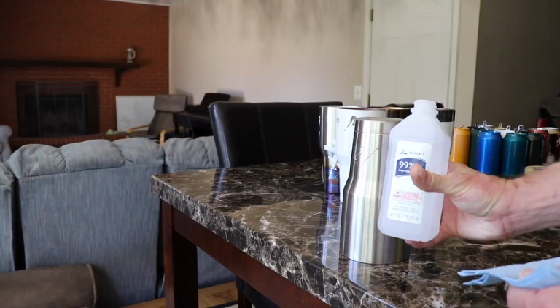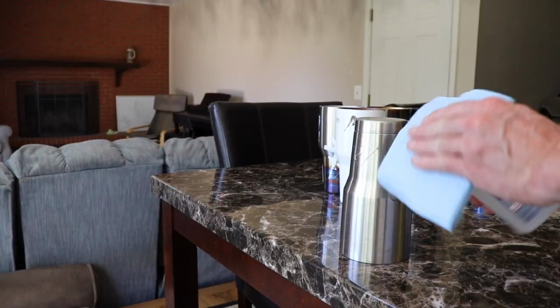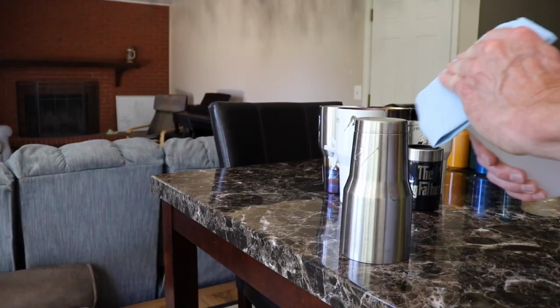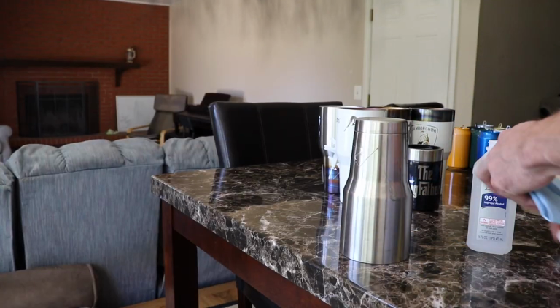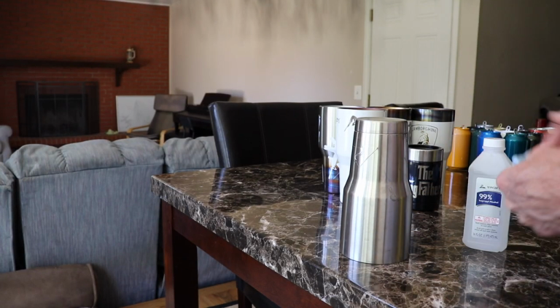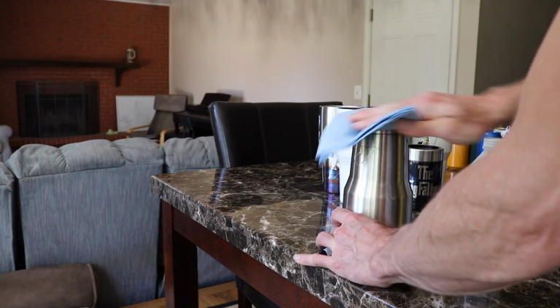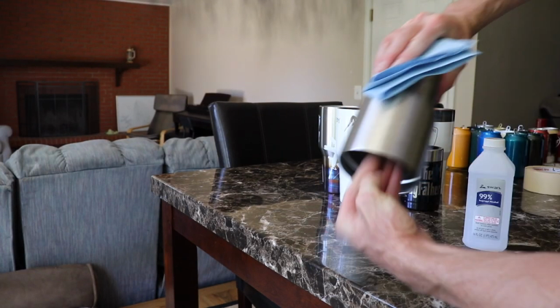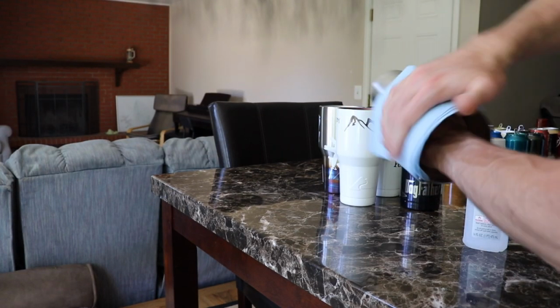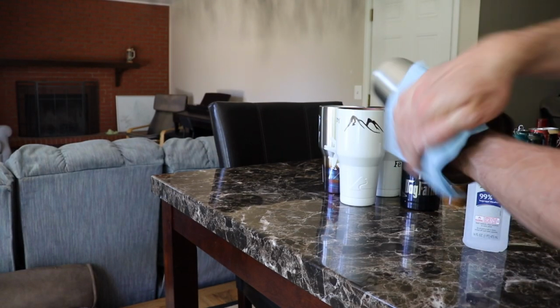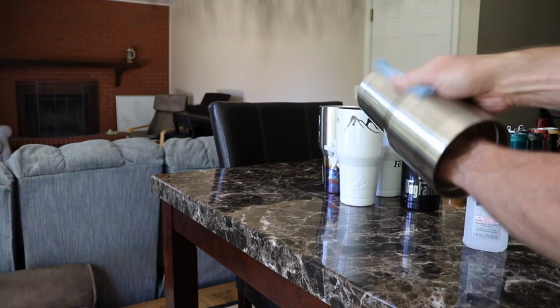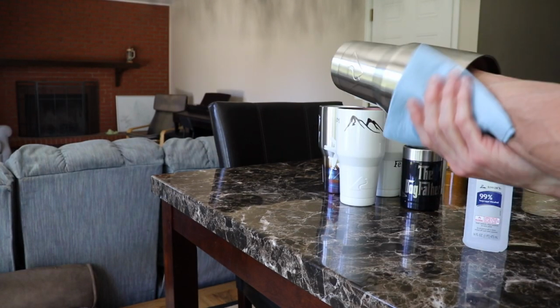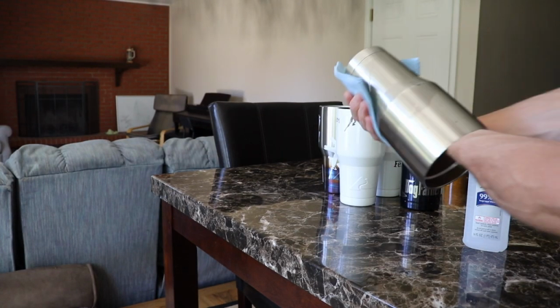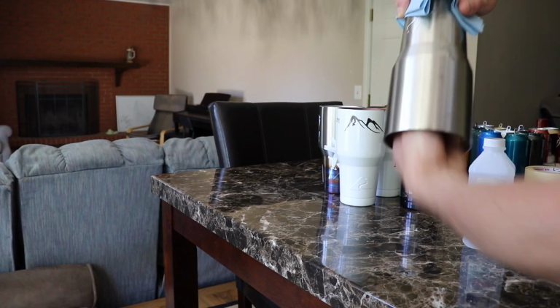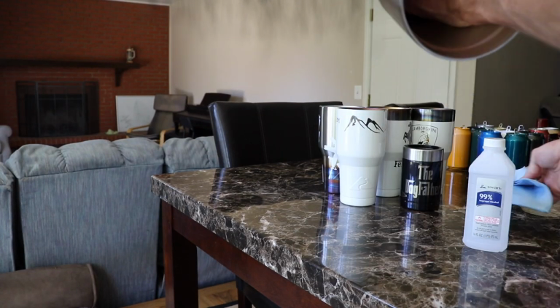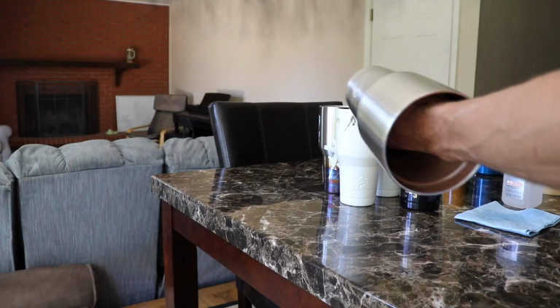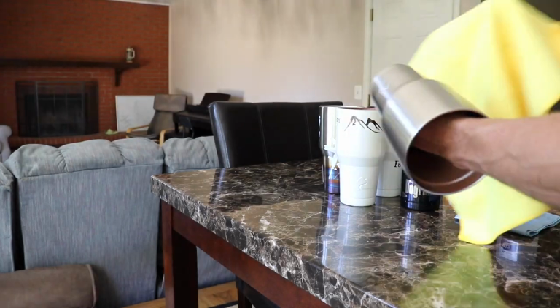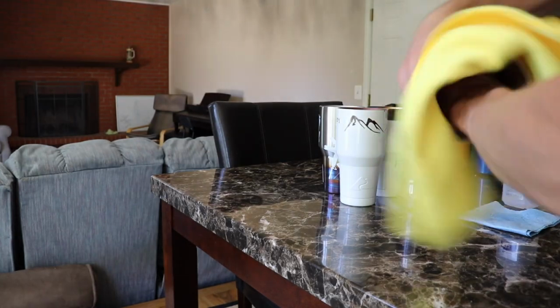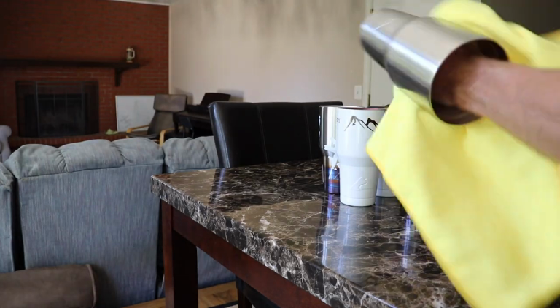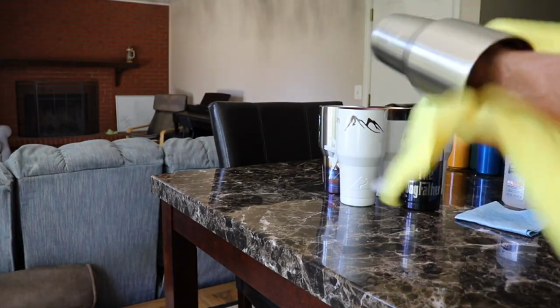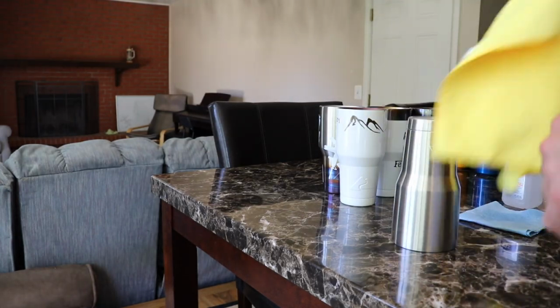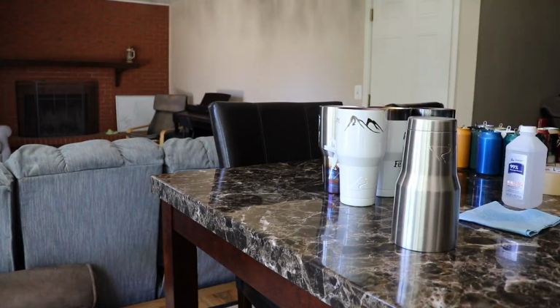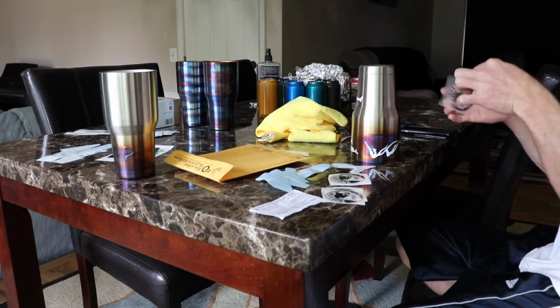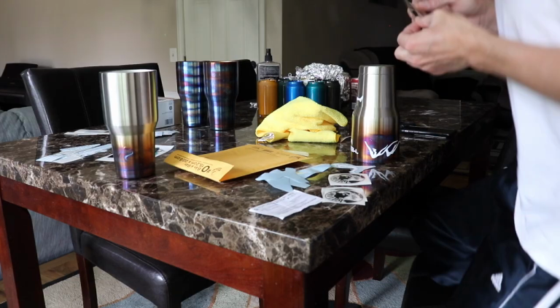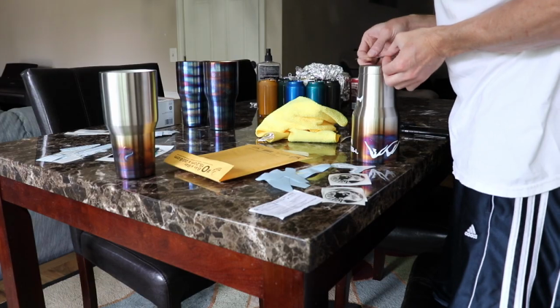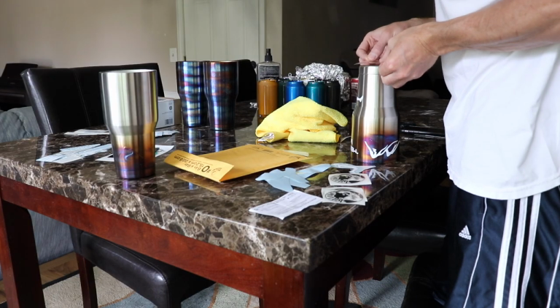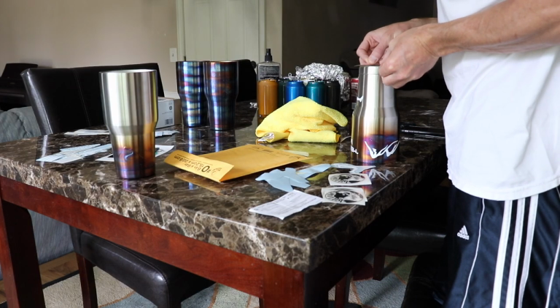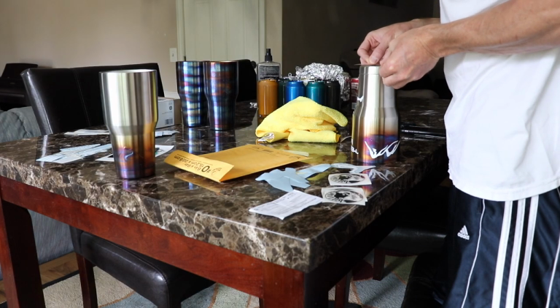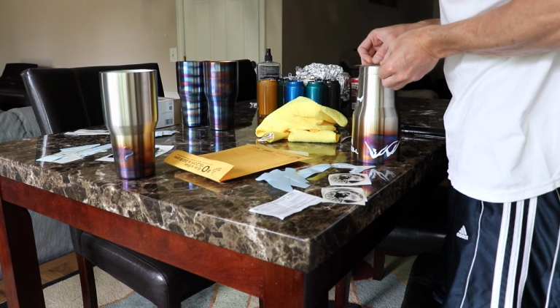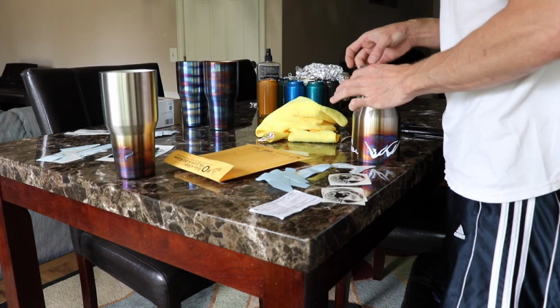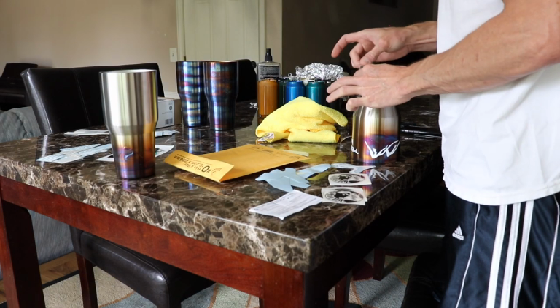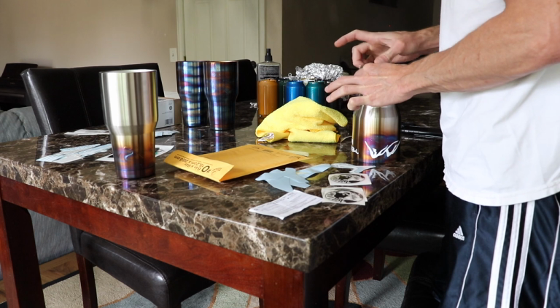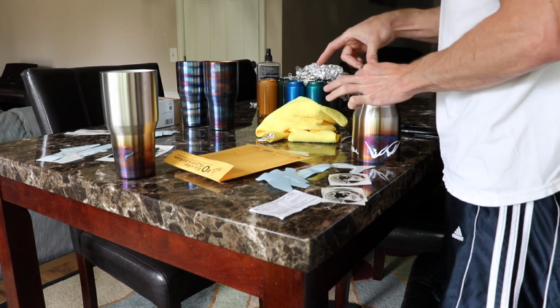We're going to start by wiping the cups down with some 99% alcohol and then we're going to use a microfiber cloth to wipe off any of the fuzzies. Now that the cups are clean we can go ahead and install our decals.